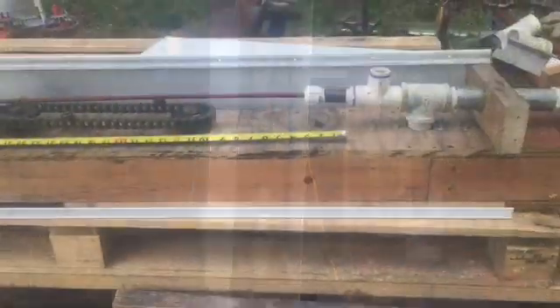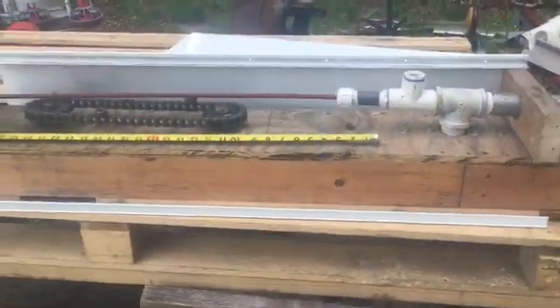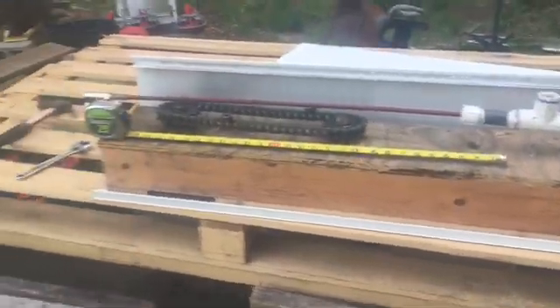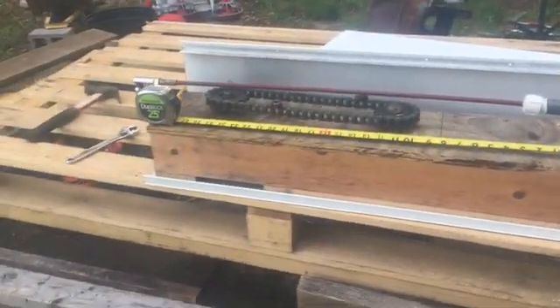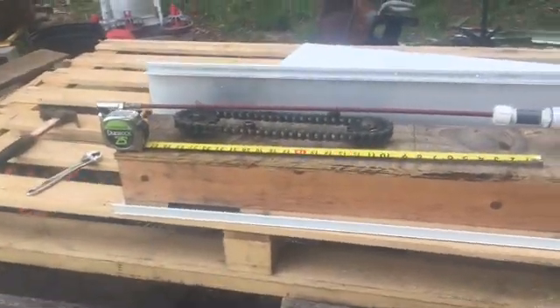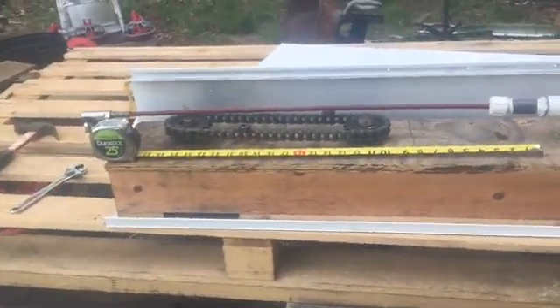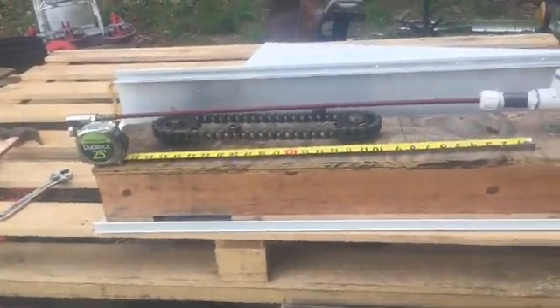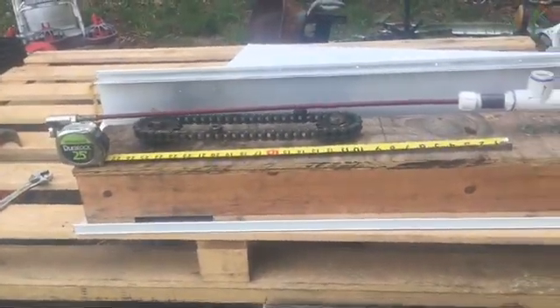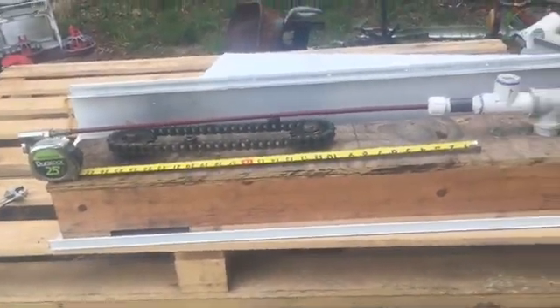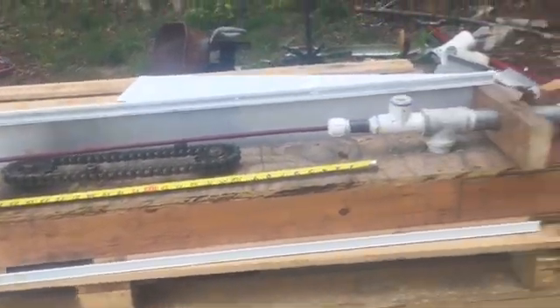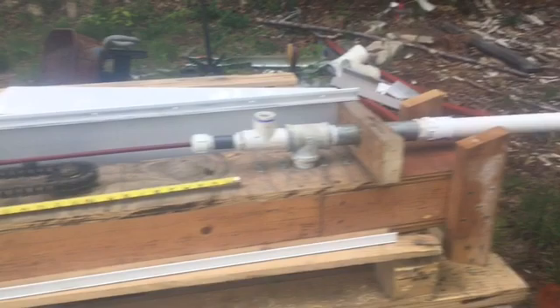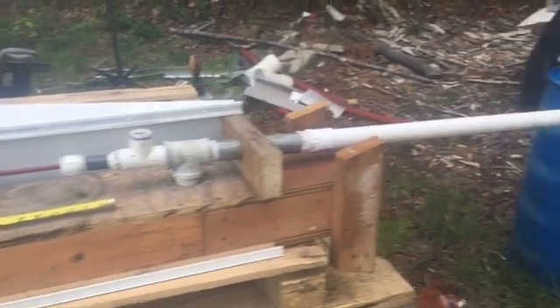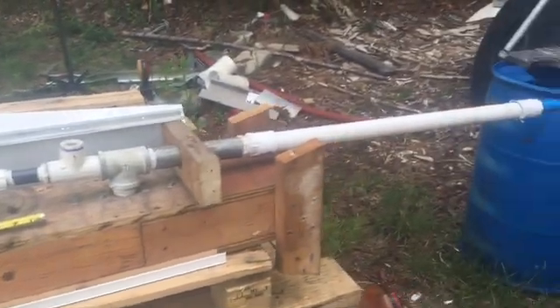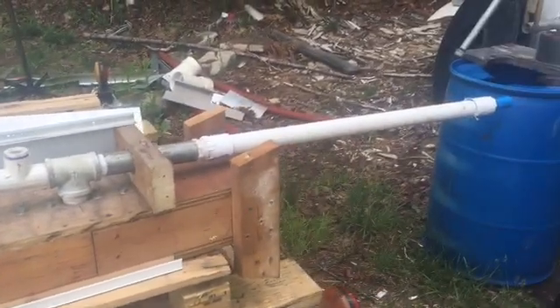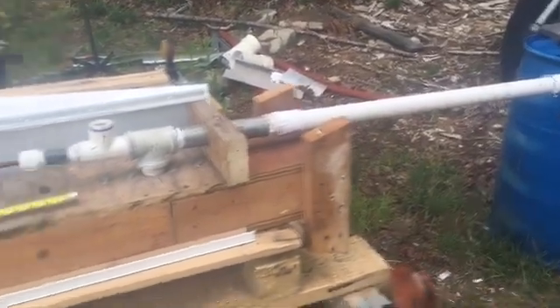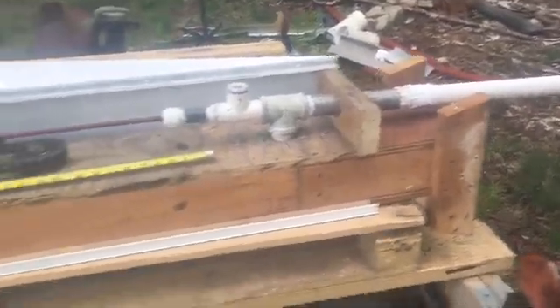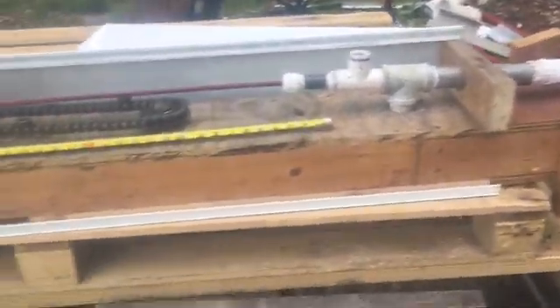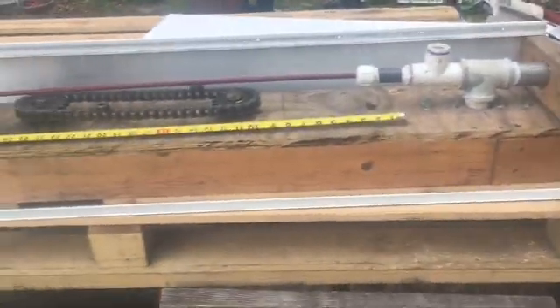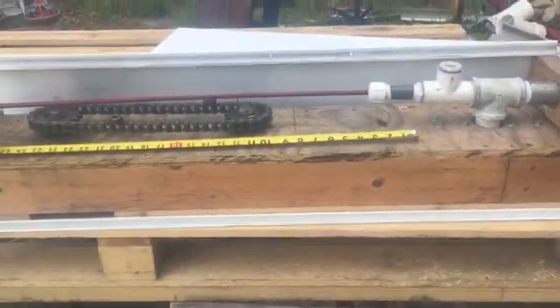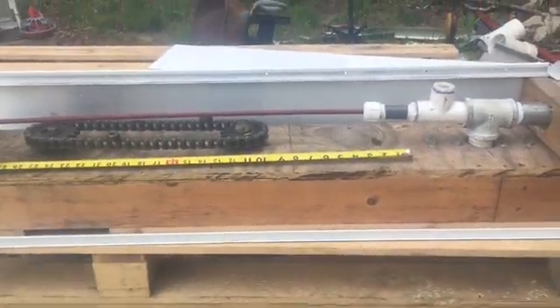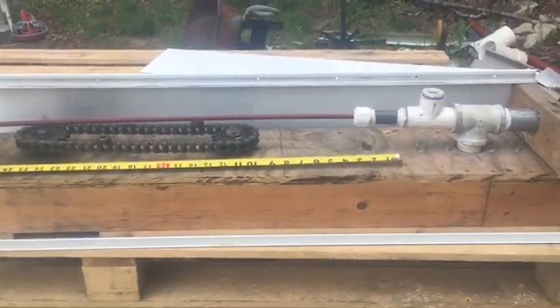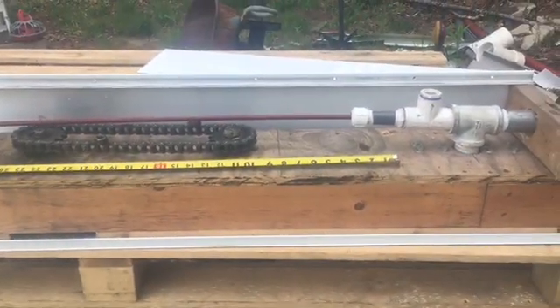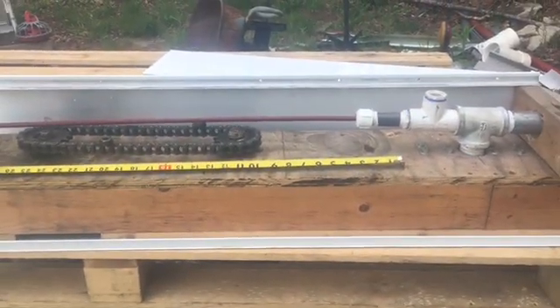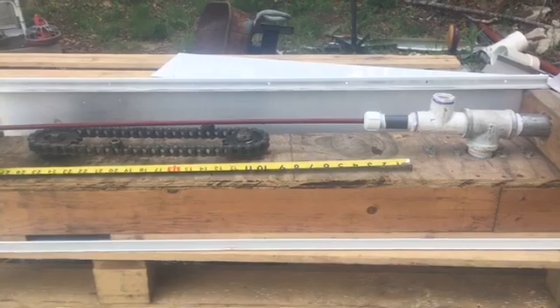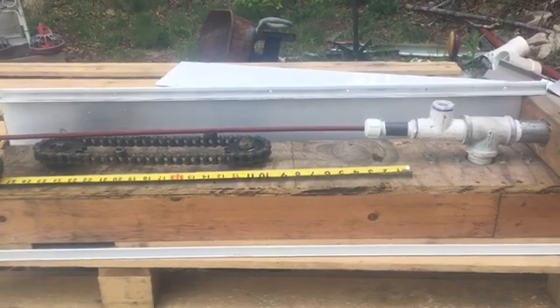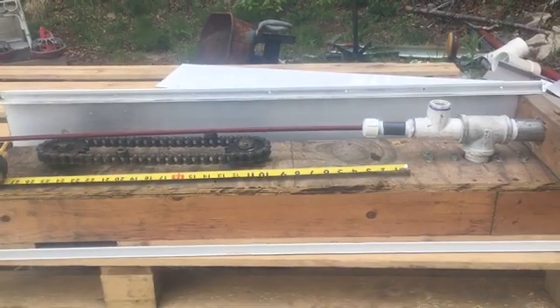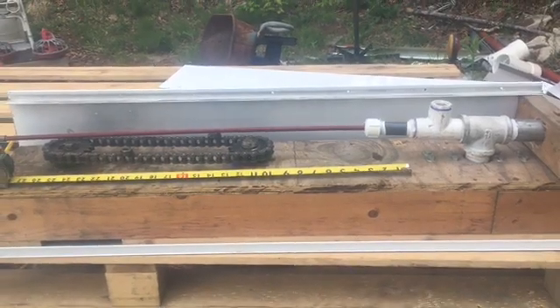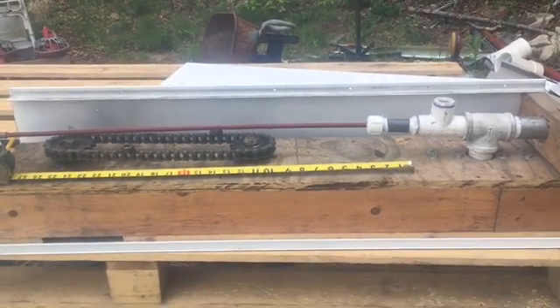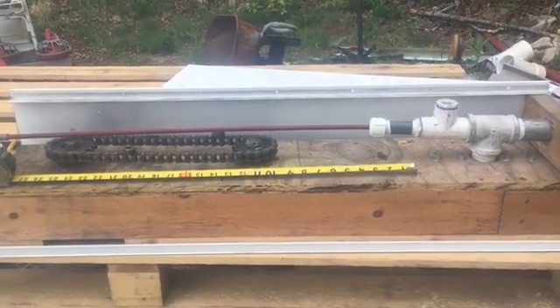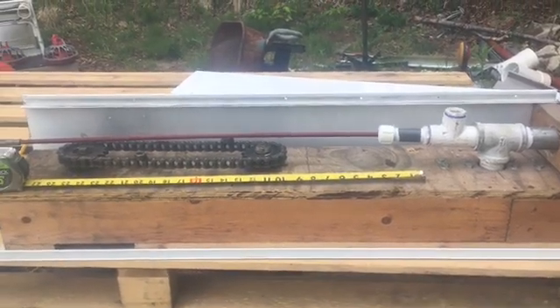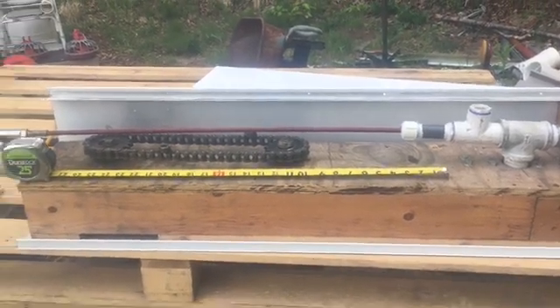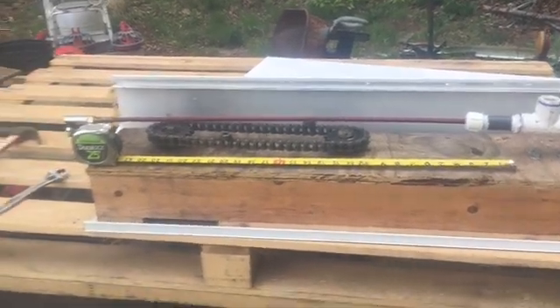Here it is — we have it set up on the trailer here on this pallet. We're ready to hold an autopsy on it, and as I keep saying, if you have changed or modified some of my stuff, let me know.